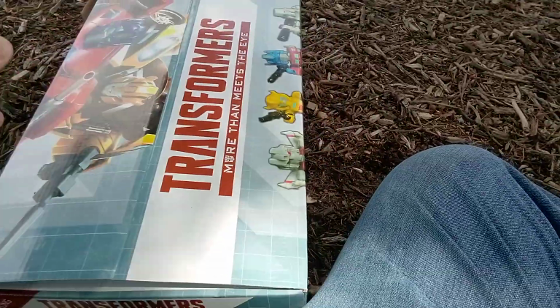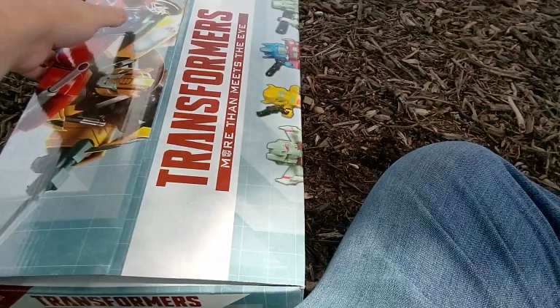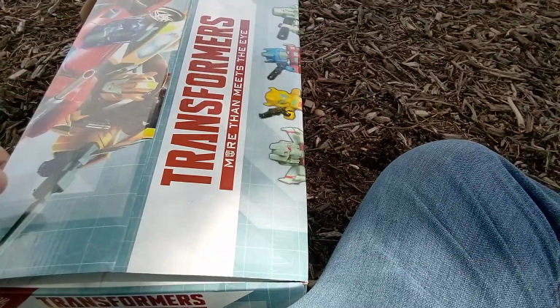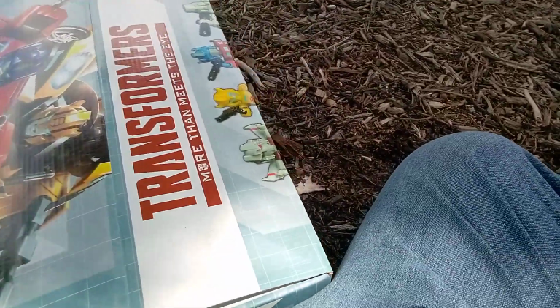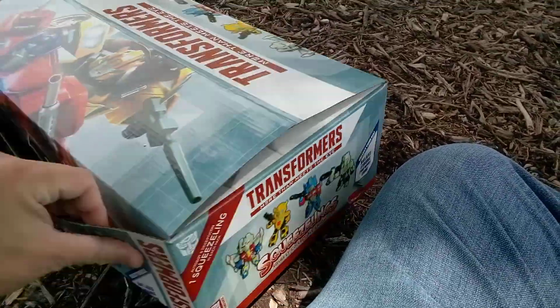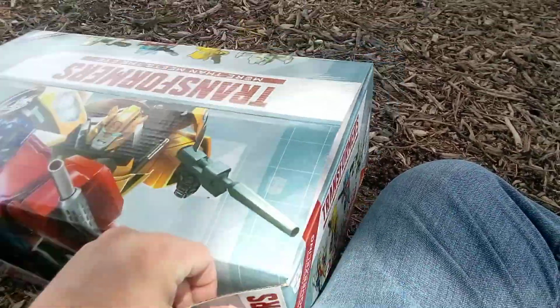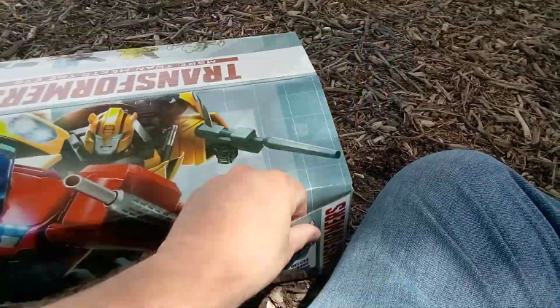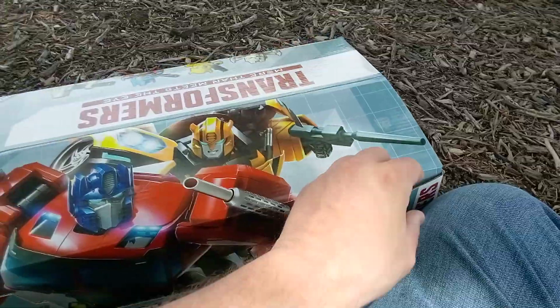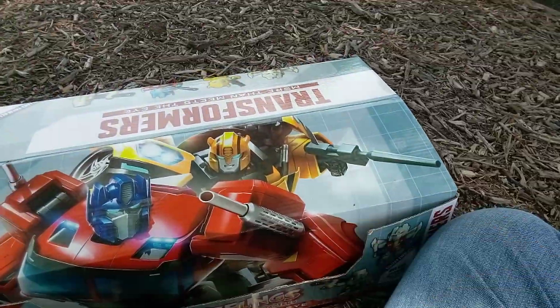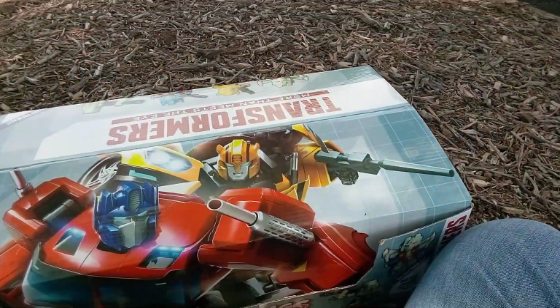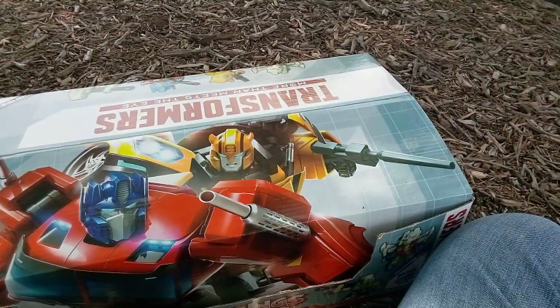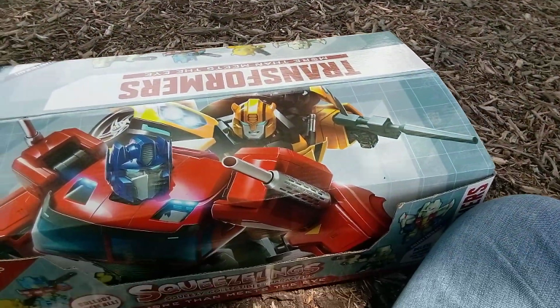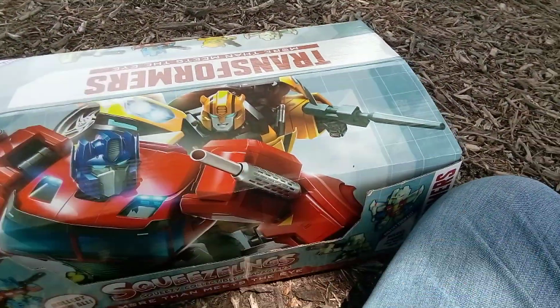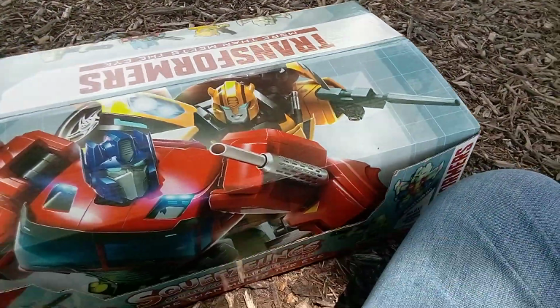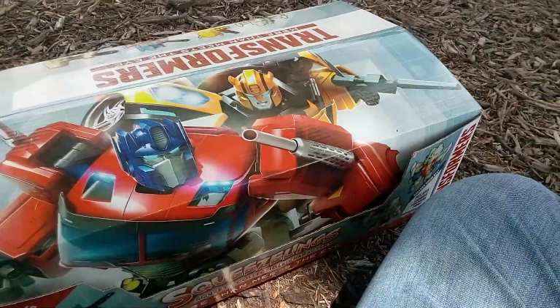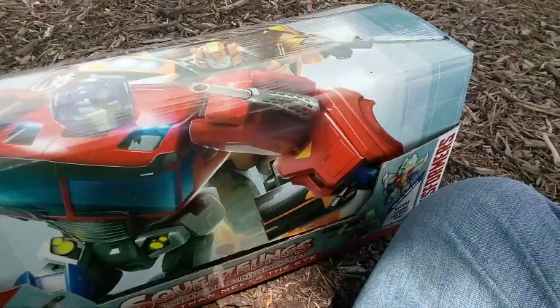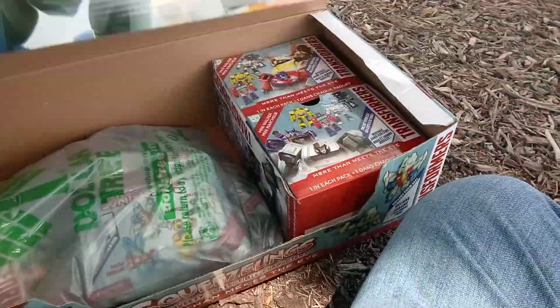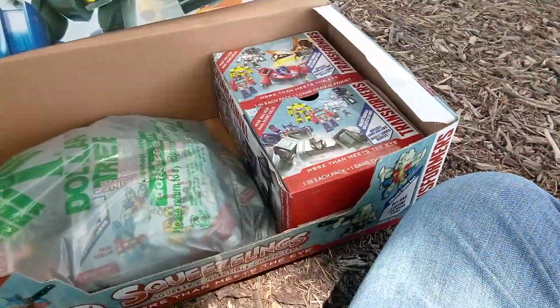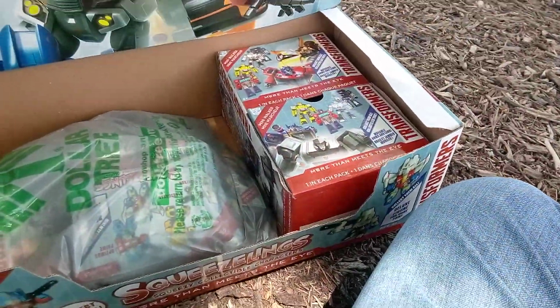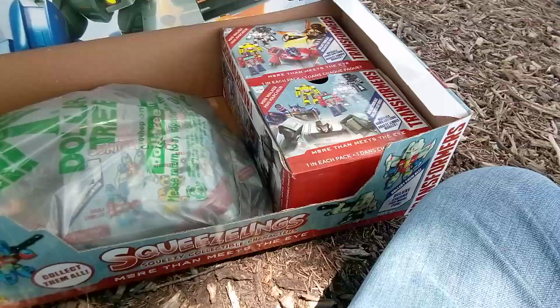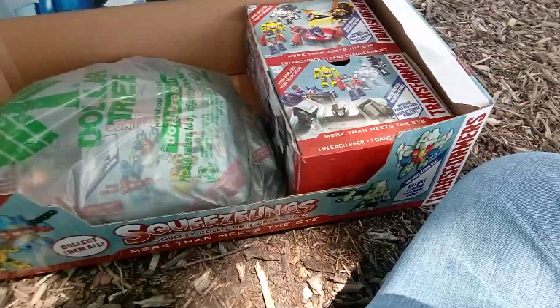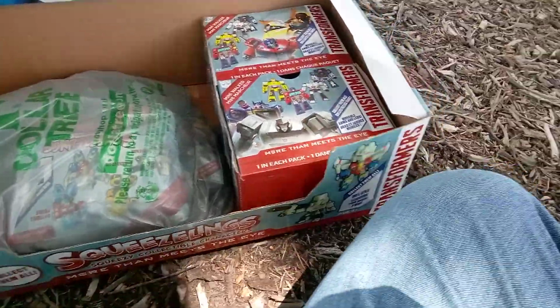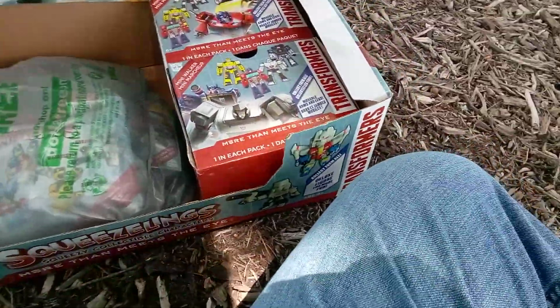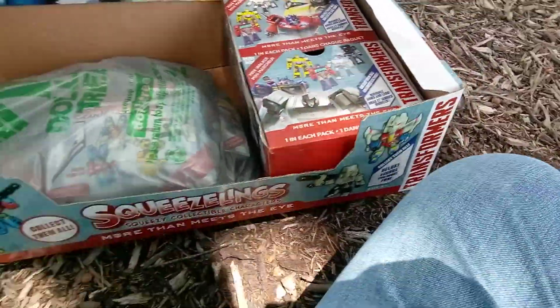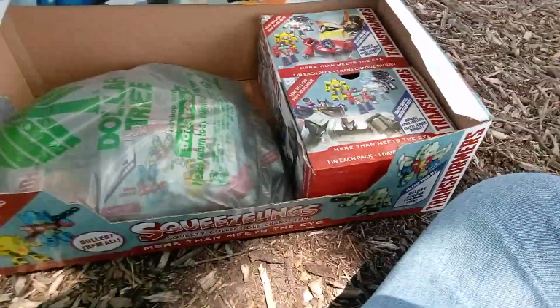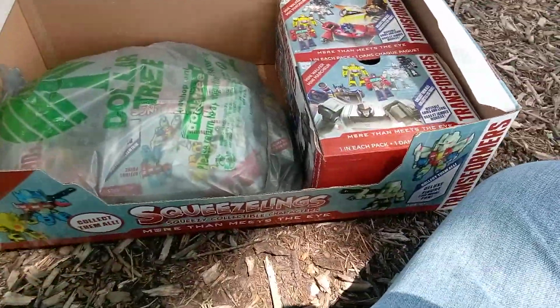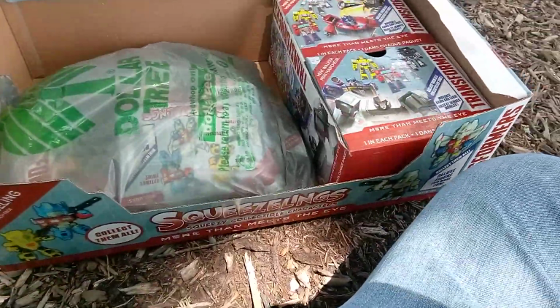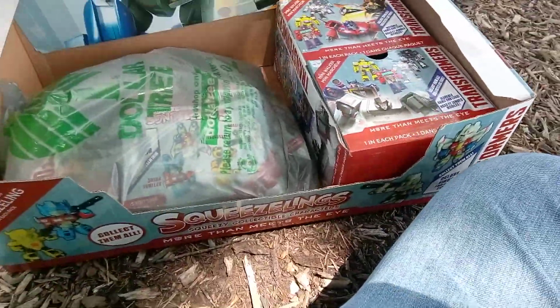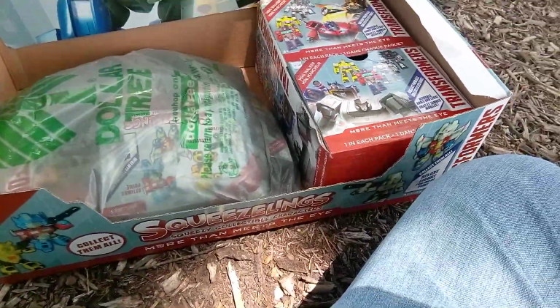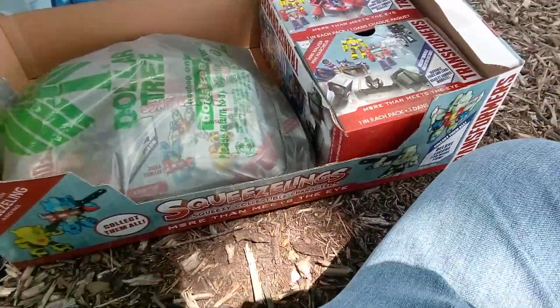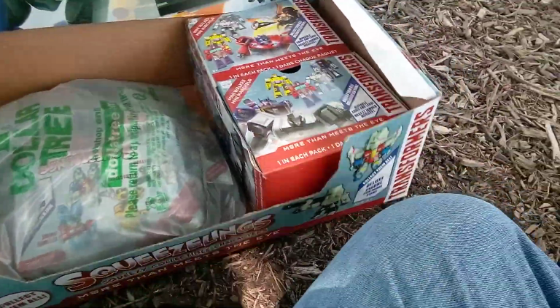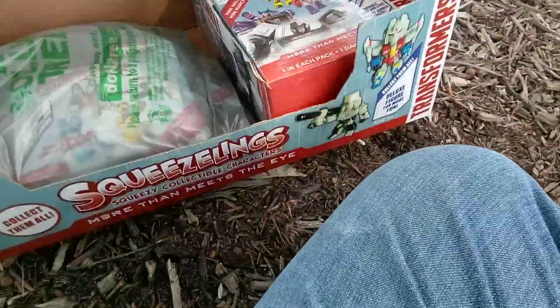What did I find in the recycle bin from Dollar Tree? I found transformer stuff, that's for sure. And they let me keep the box.